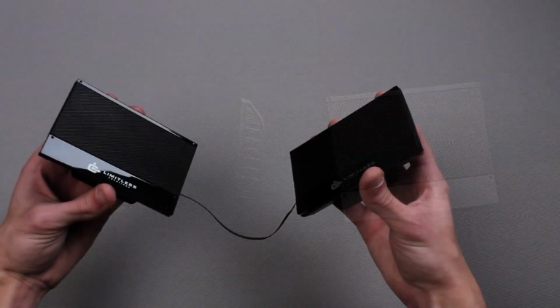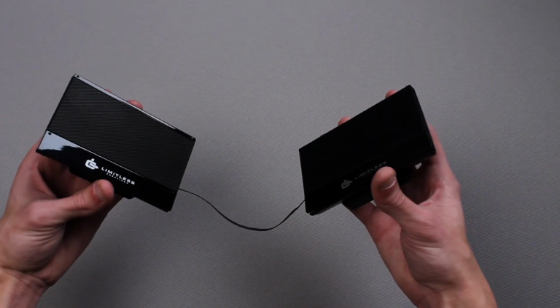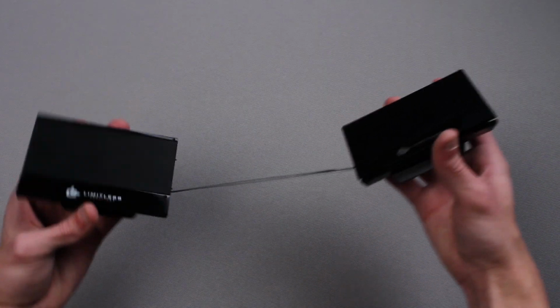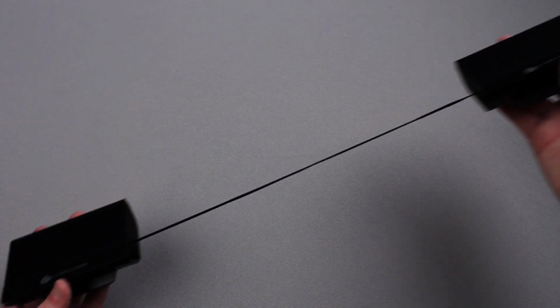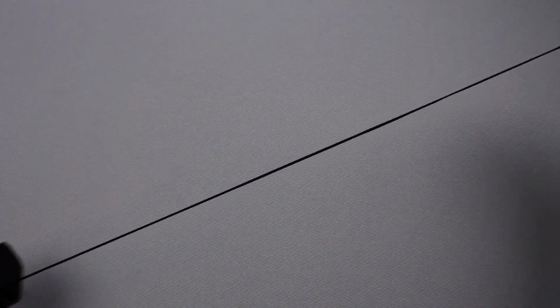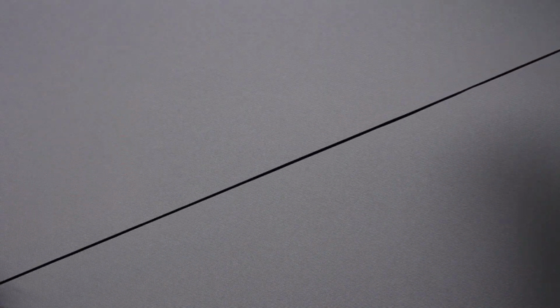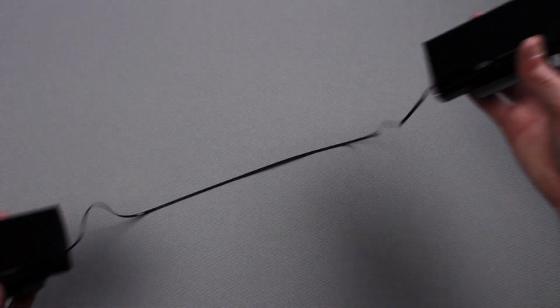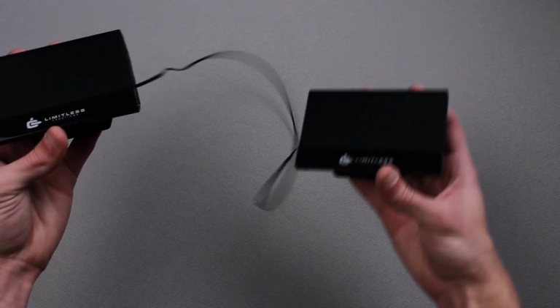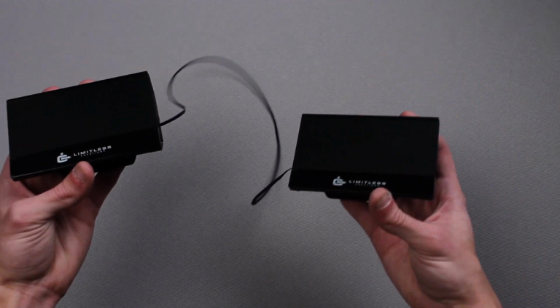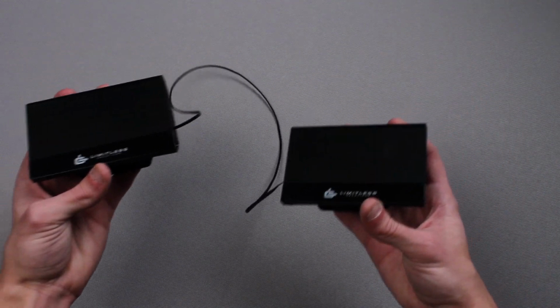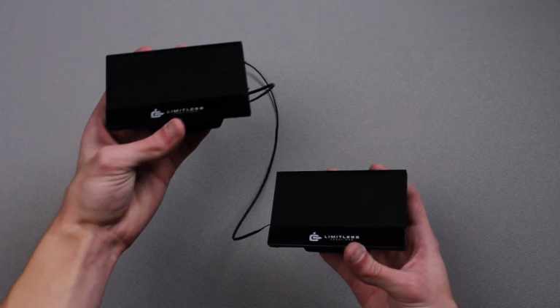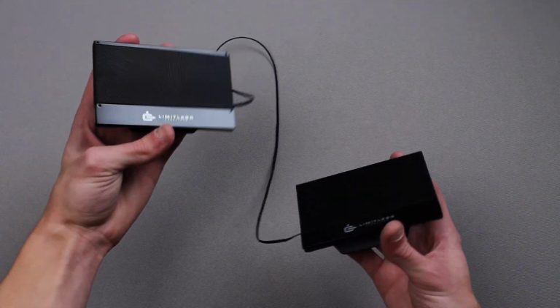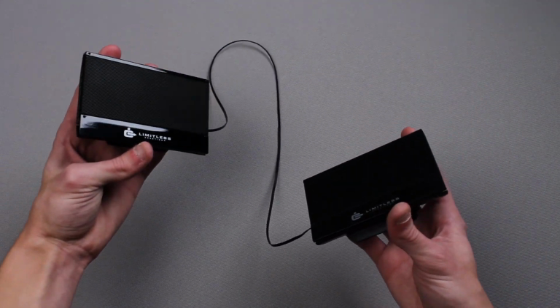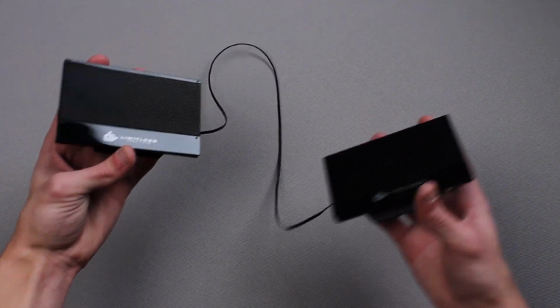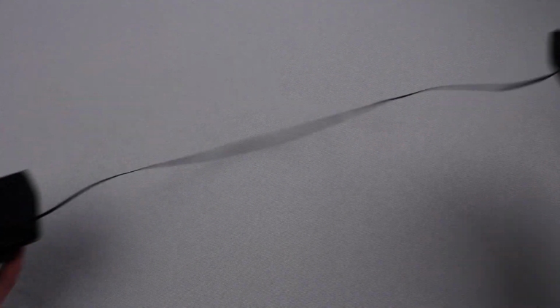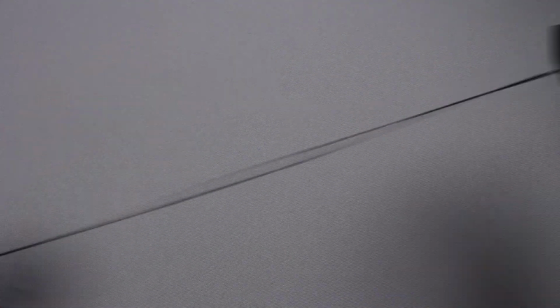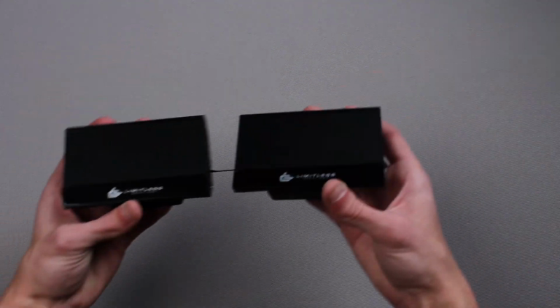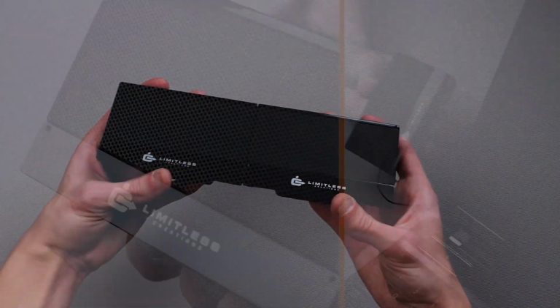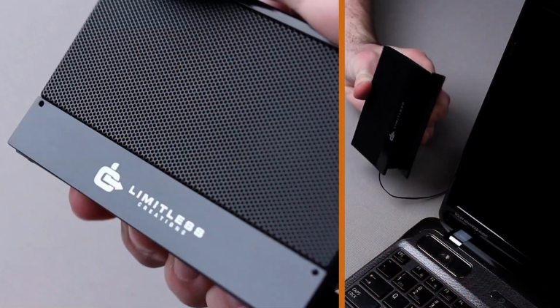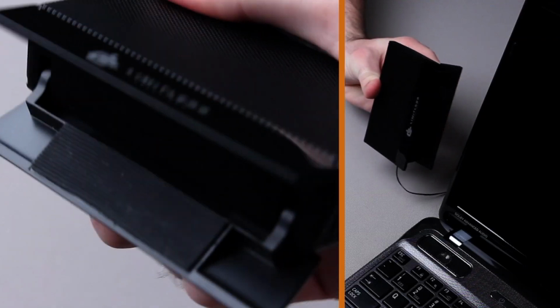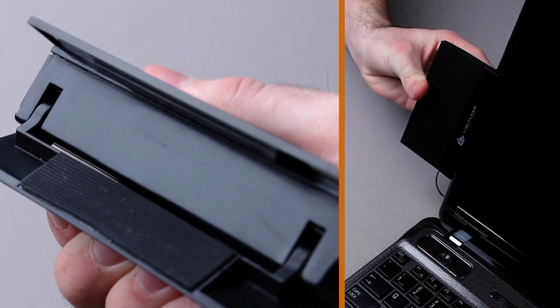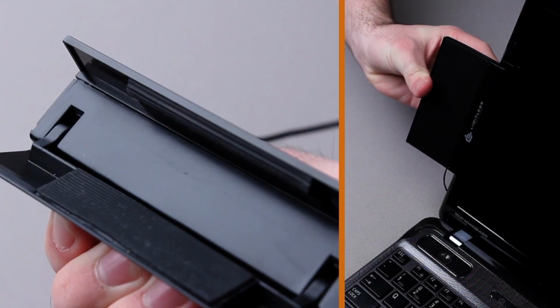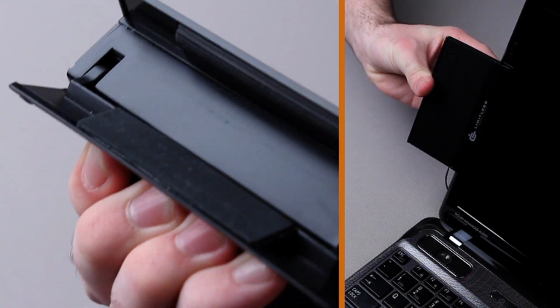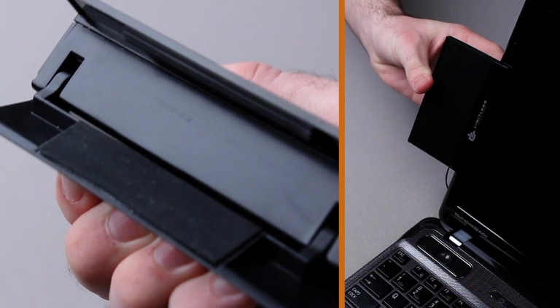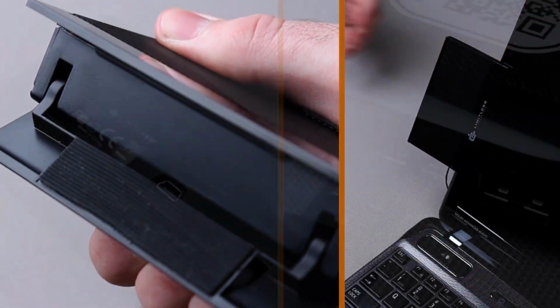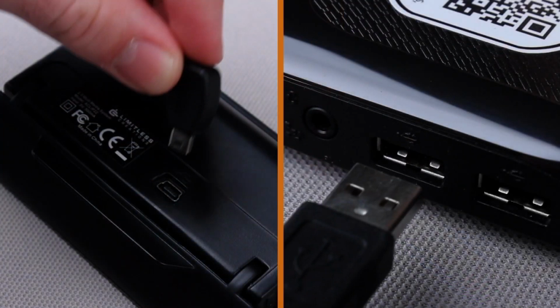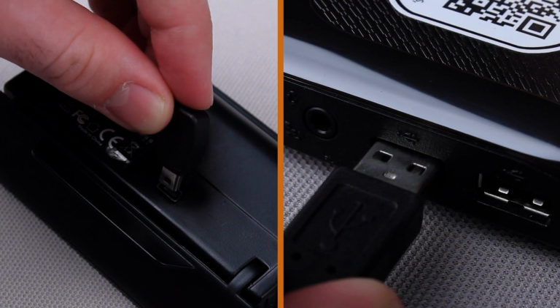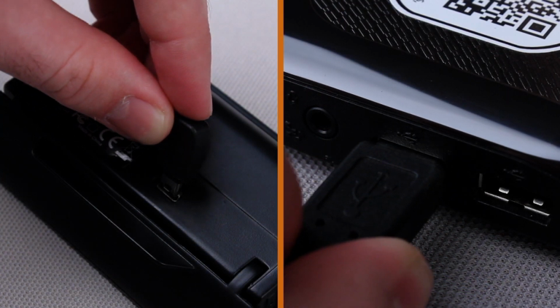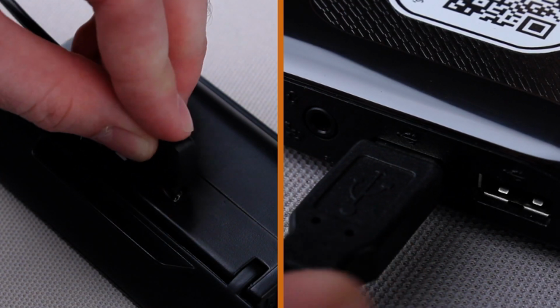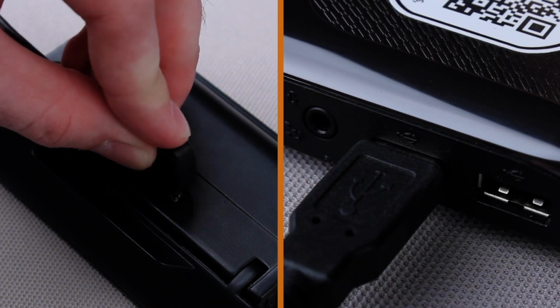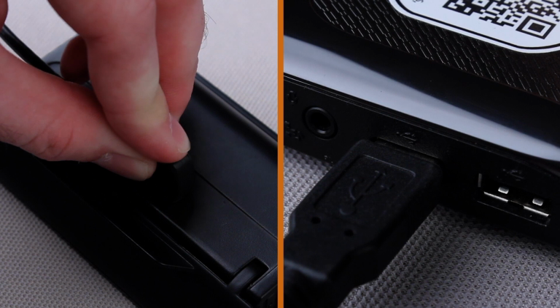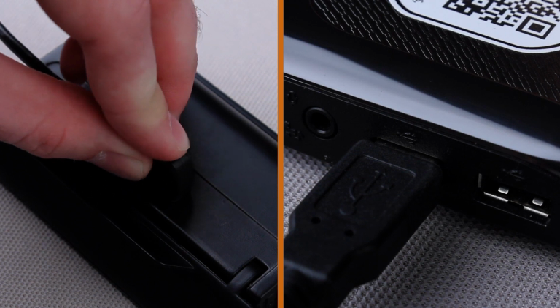The built-in retractable cord stores the cable inside the housing to prevent it from becoming tangled. To attach the speakers to your laptop, simply clip them onto the left and right sides of the screen. The included USB cable connects the speakers to the computer for audio transfer and power.